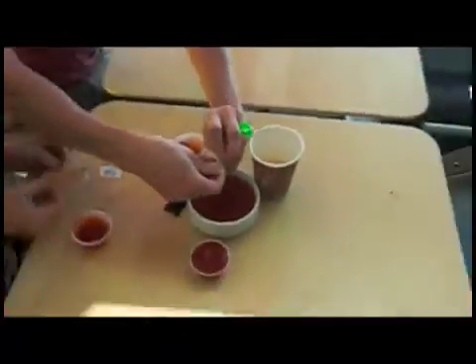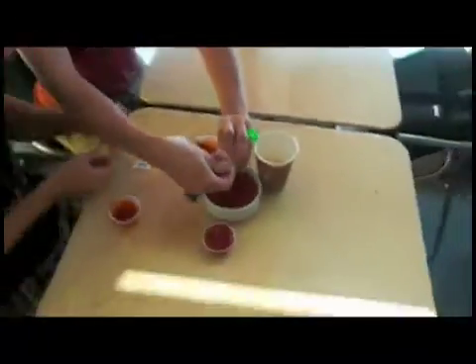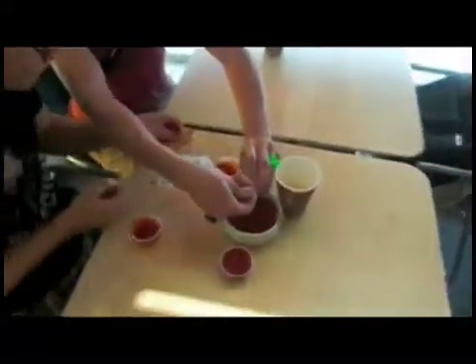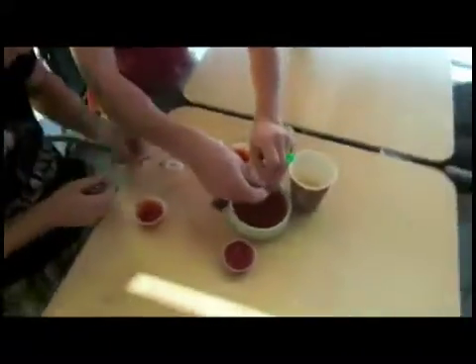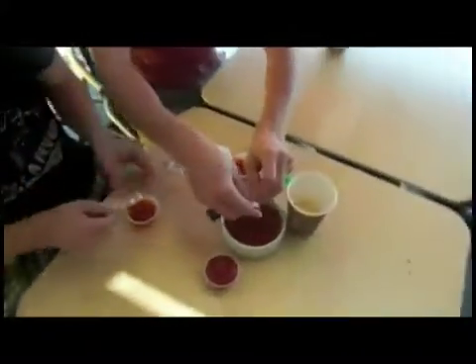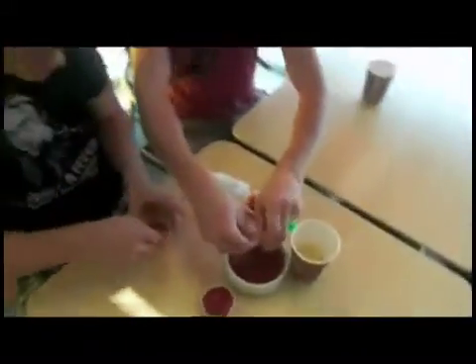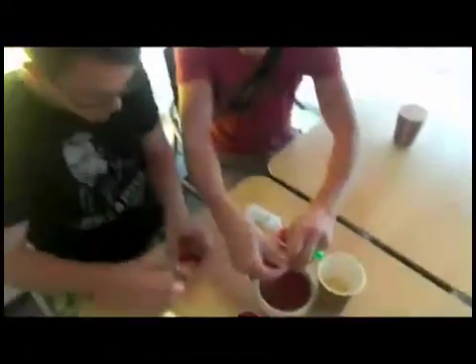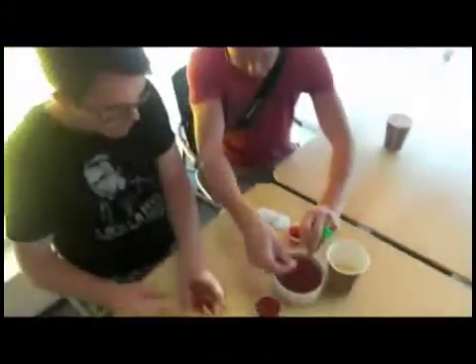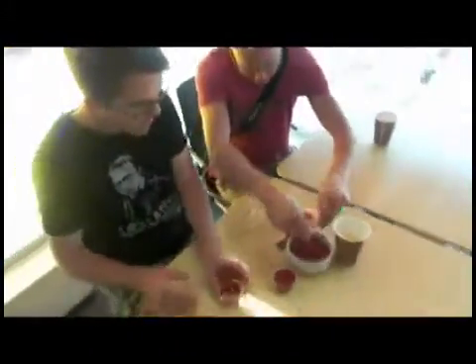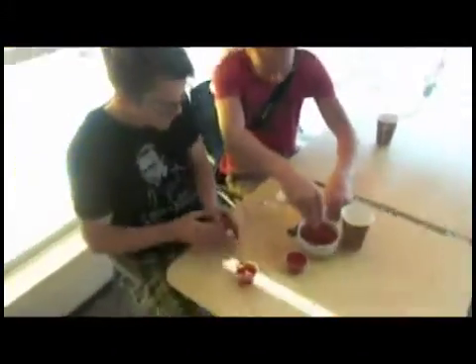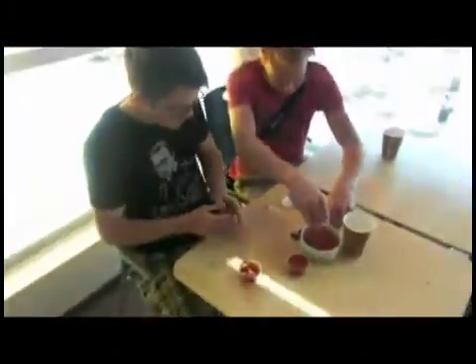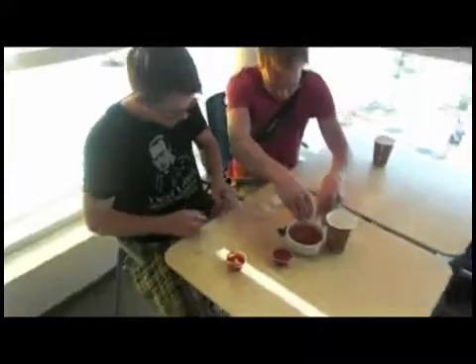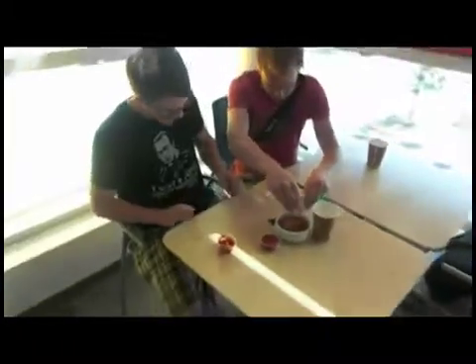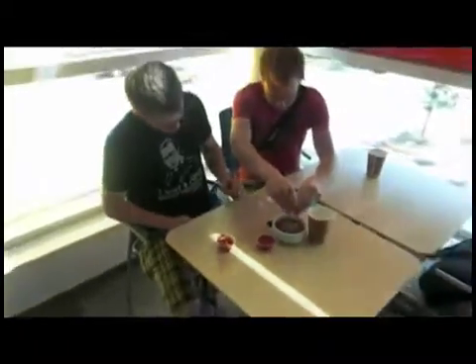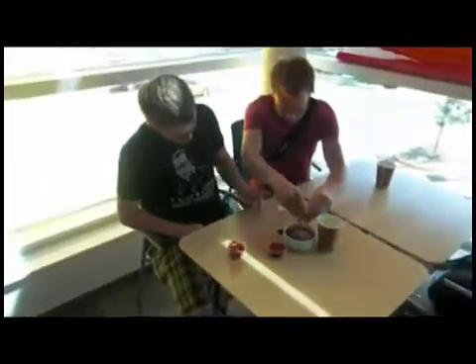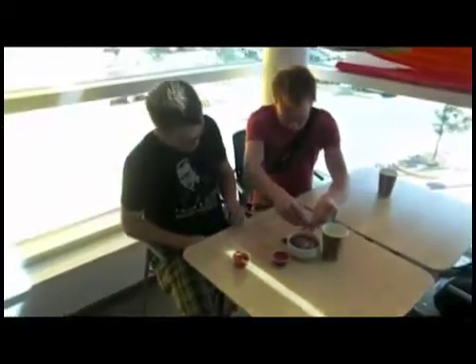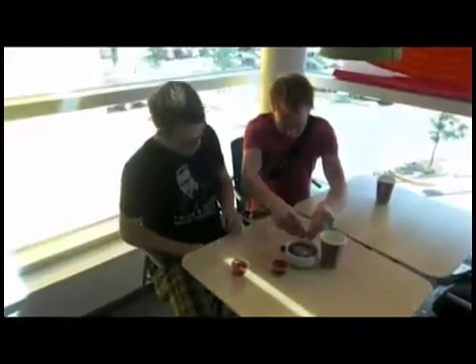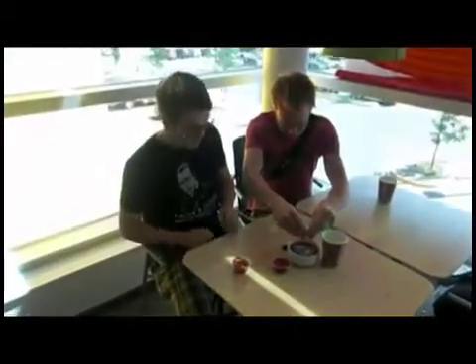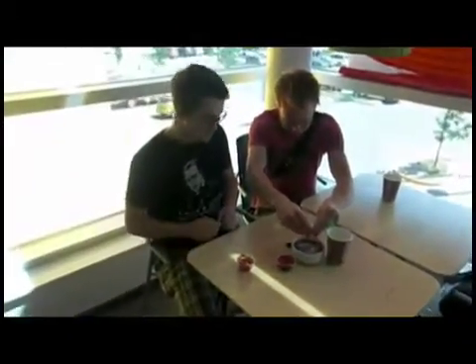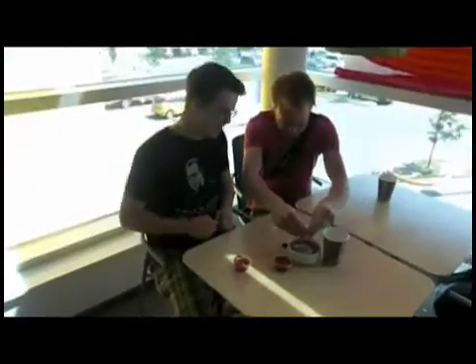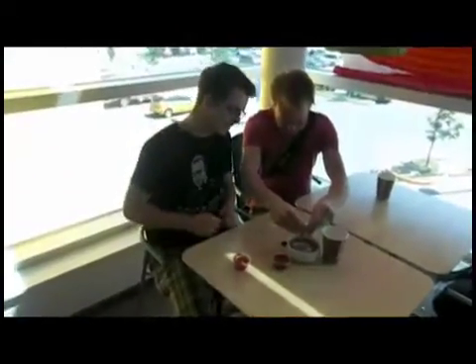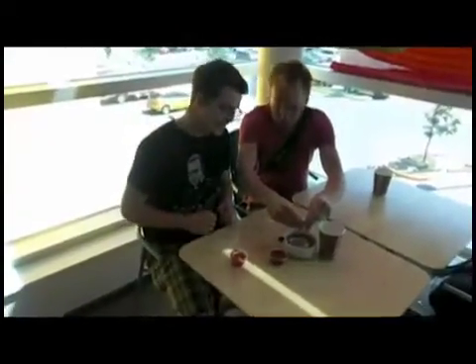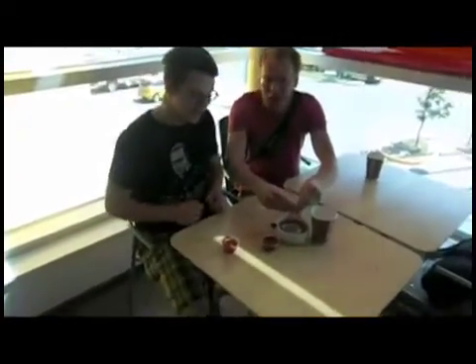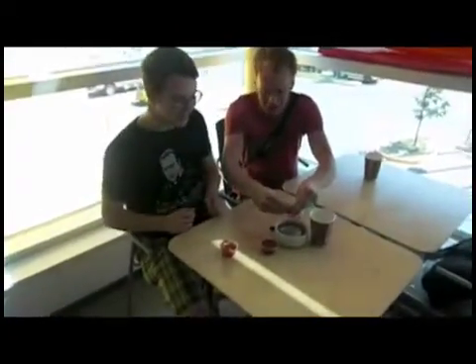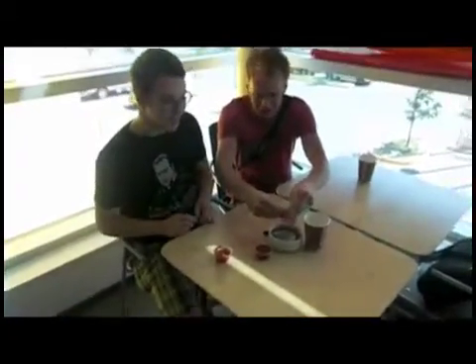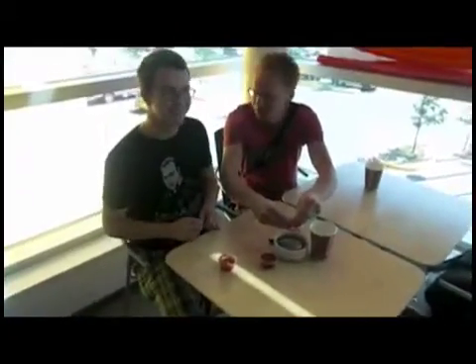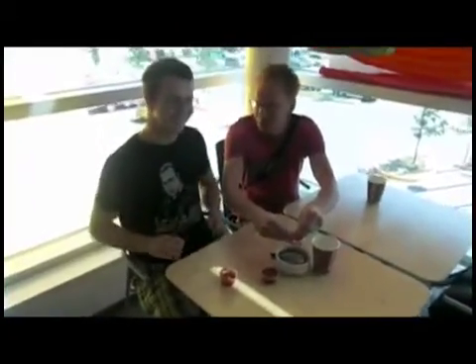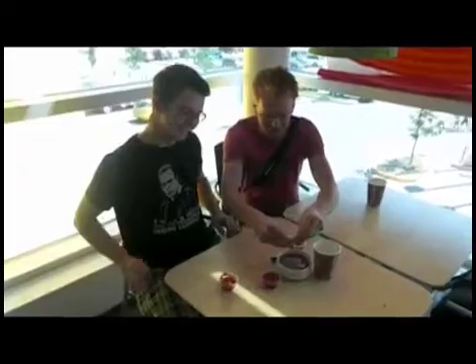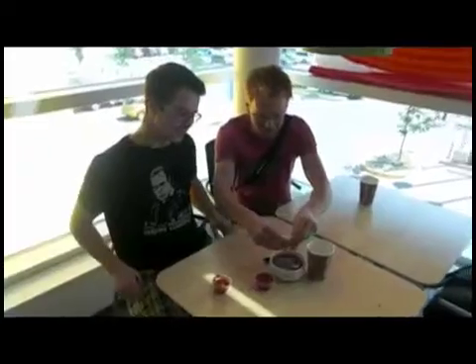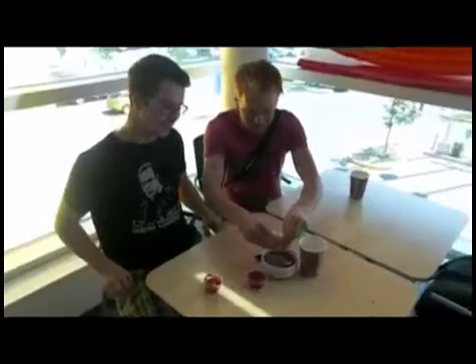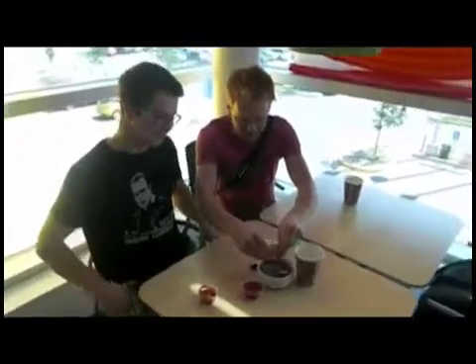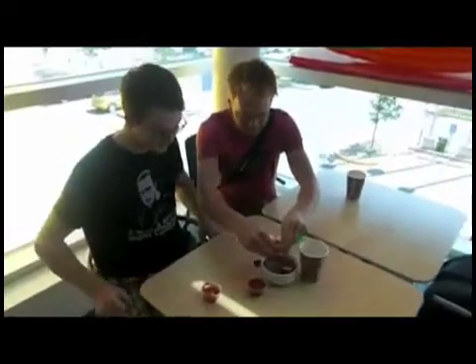We'll add some pepper — a few pinches. A little good packet for garnish and fiber. Fiber is good for it.